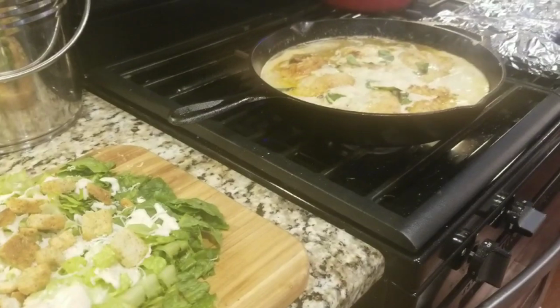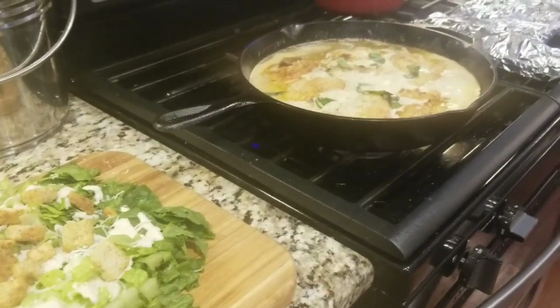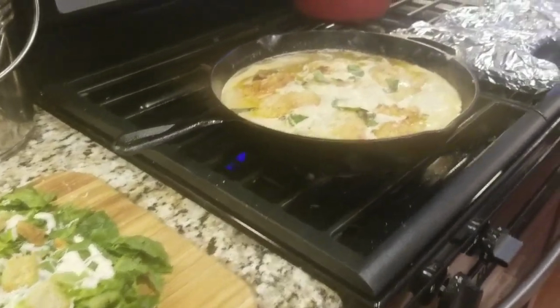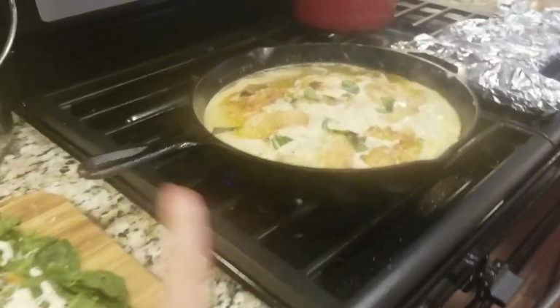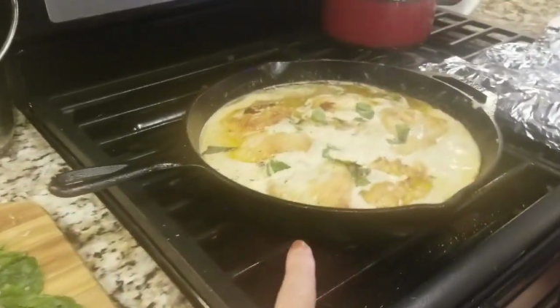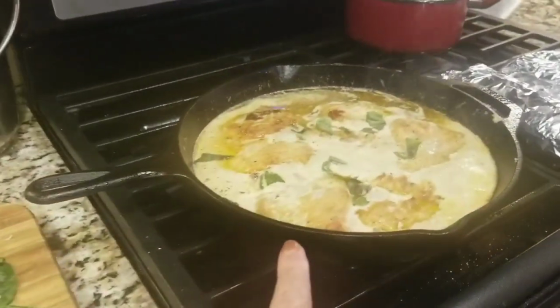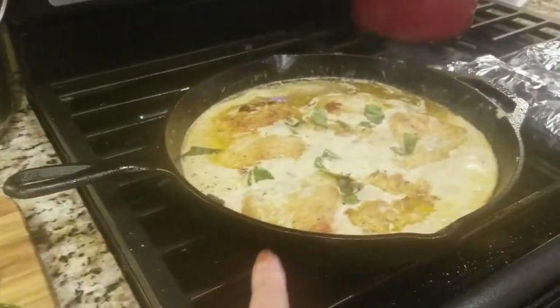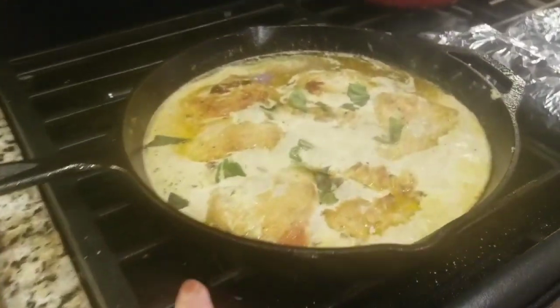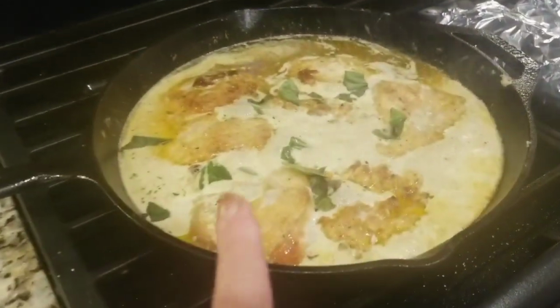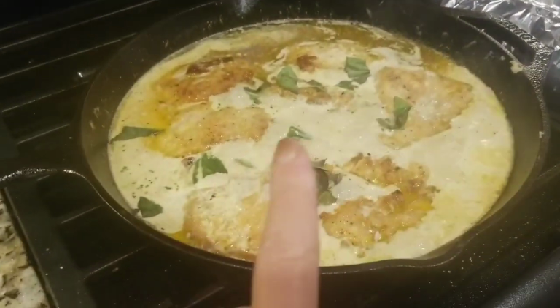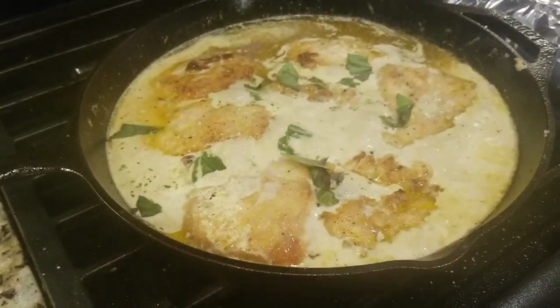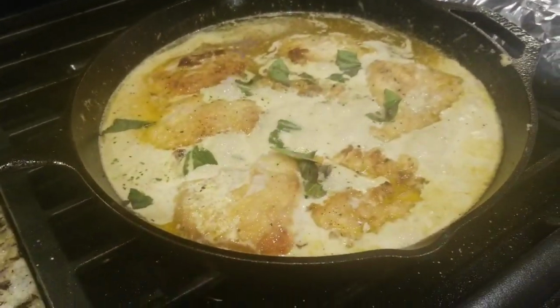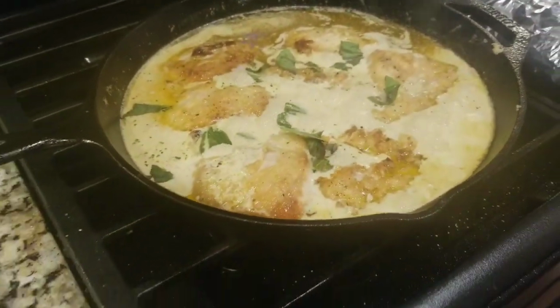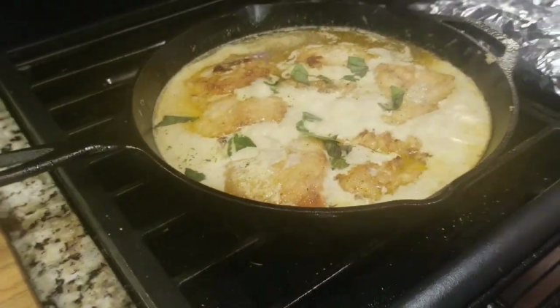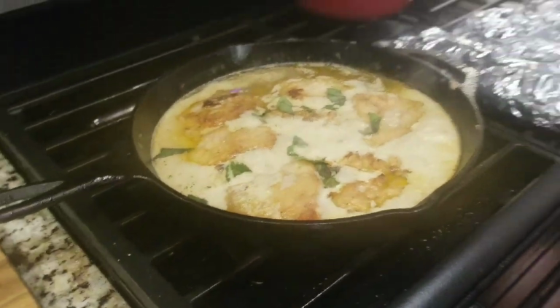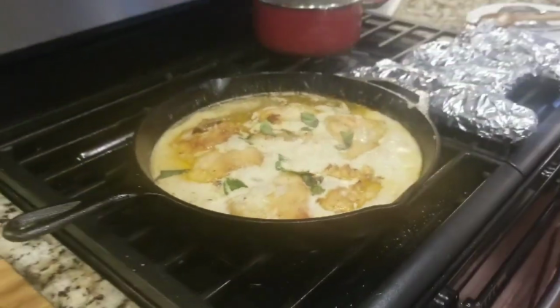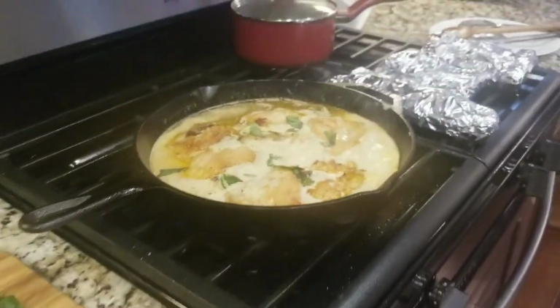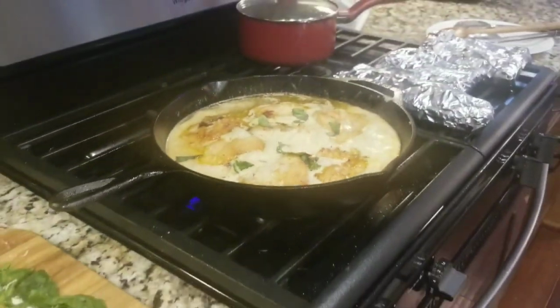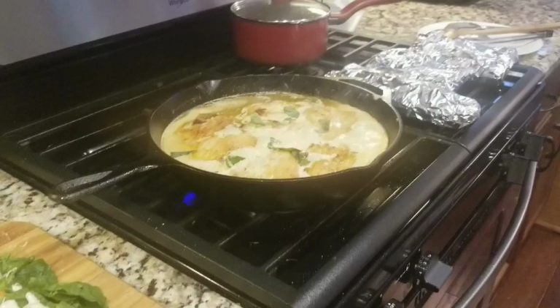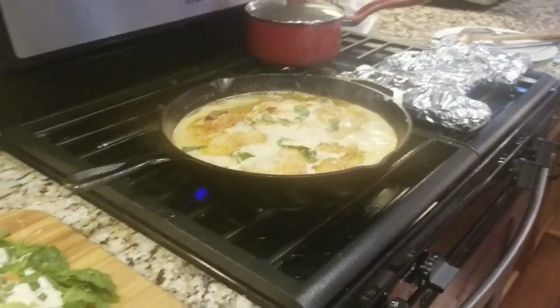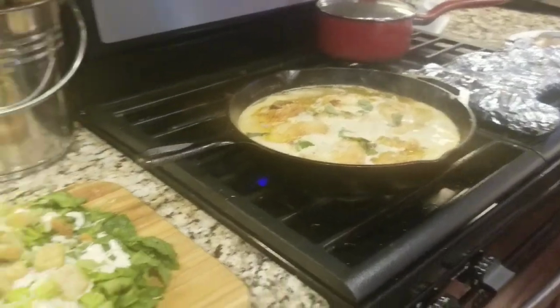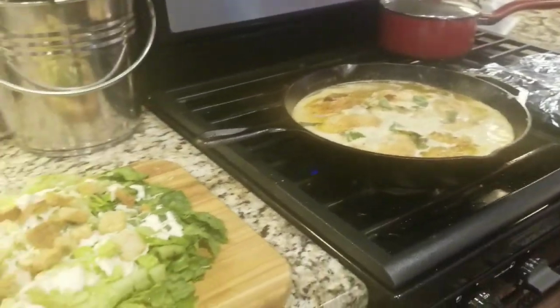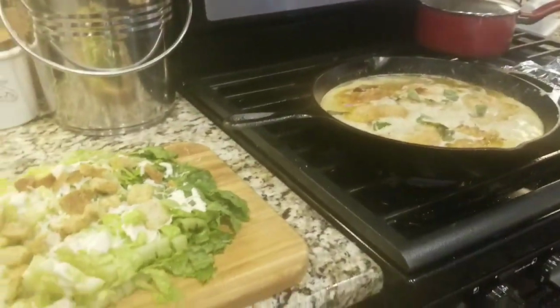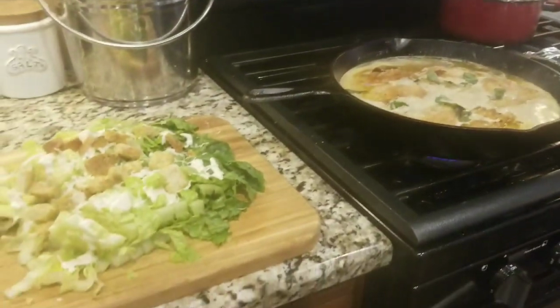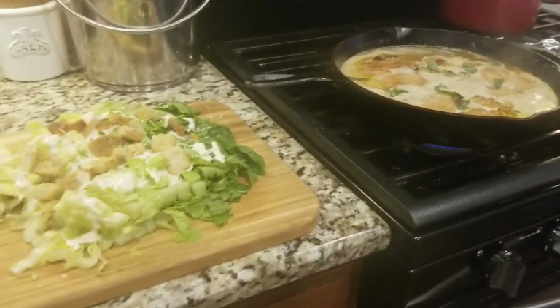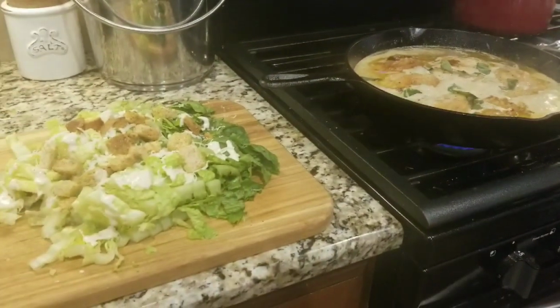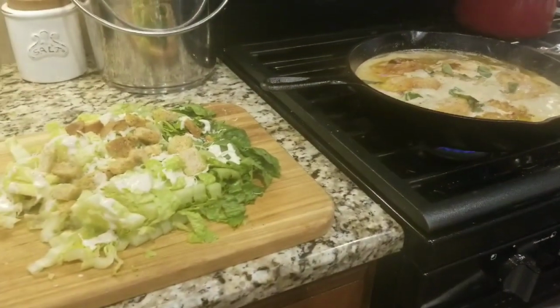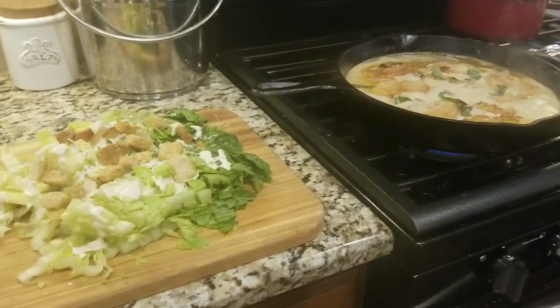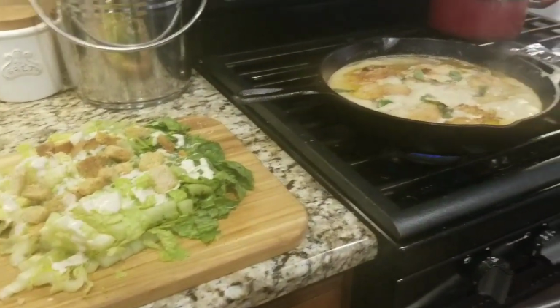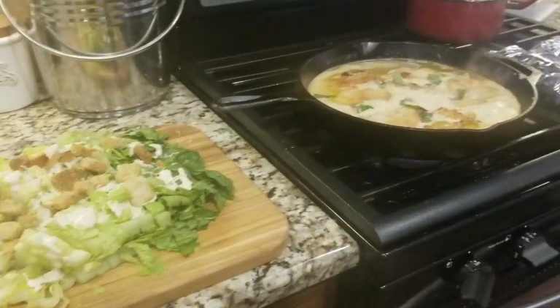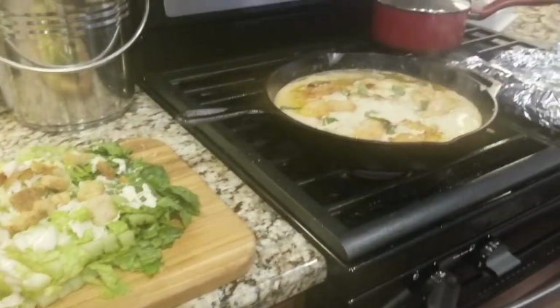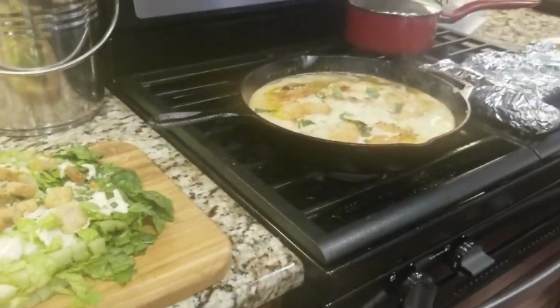Very quick and easy. That's the Trader Joe's Chicken. Put some basil on it from my garden, some white wine and cream sauce, and that is dinner tonight.